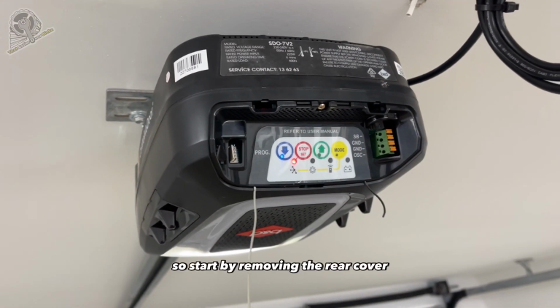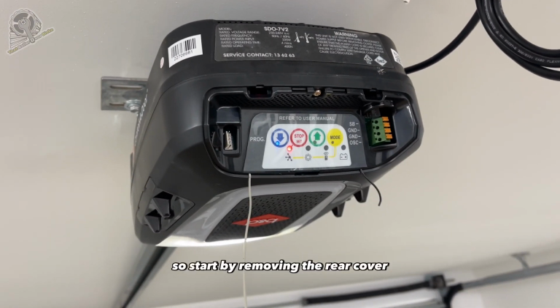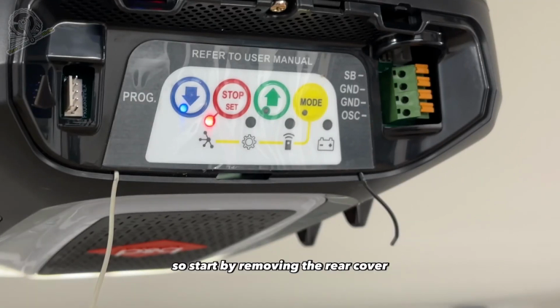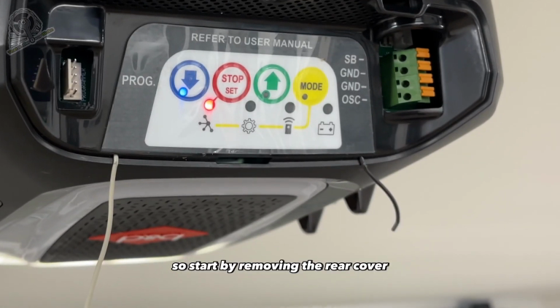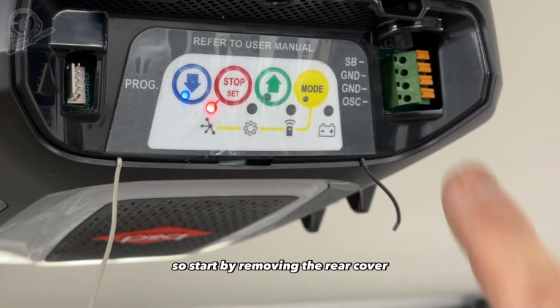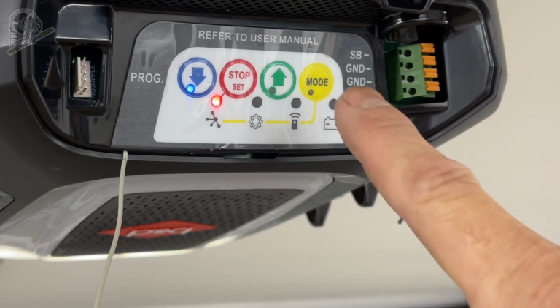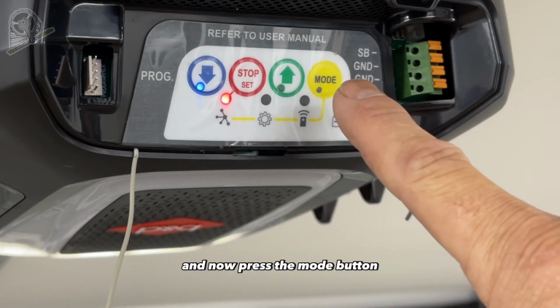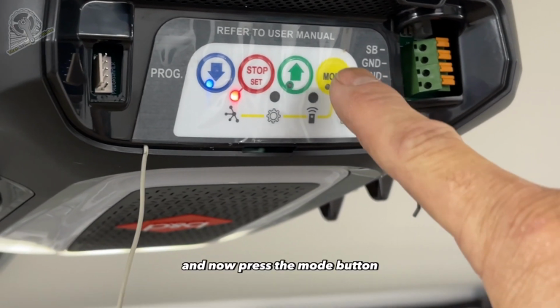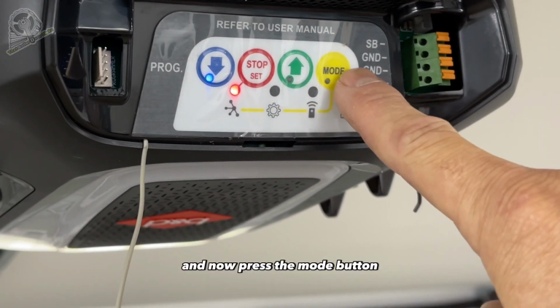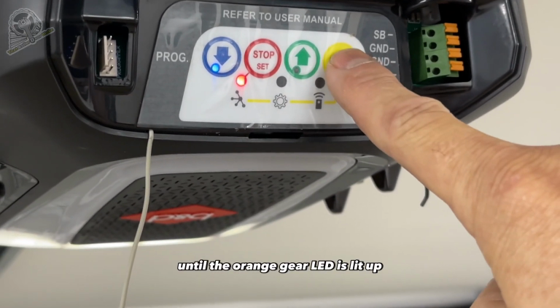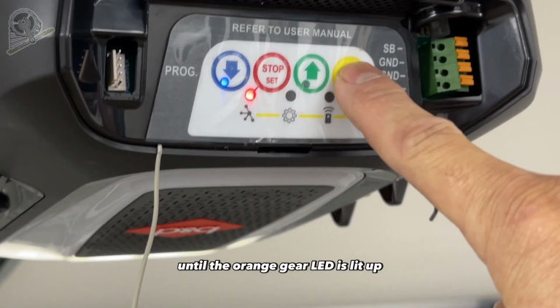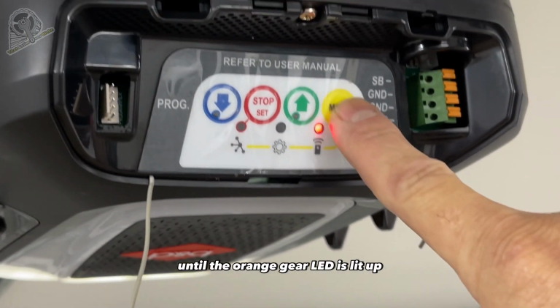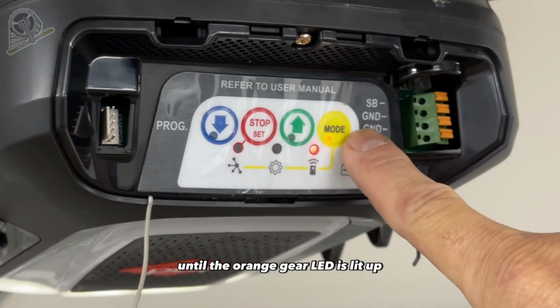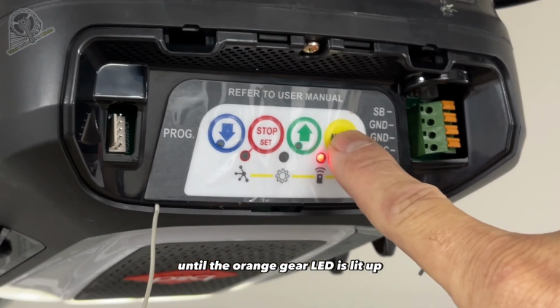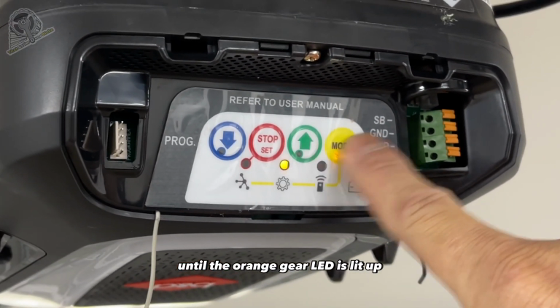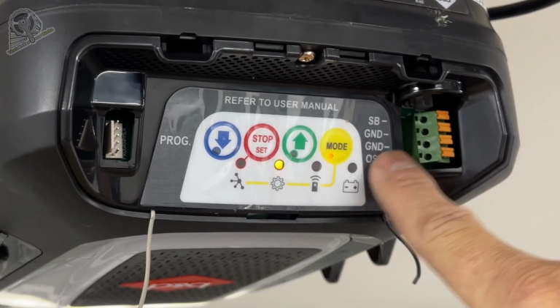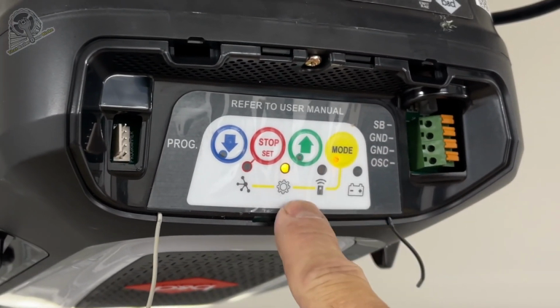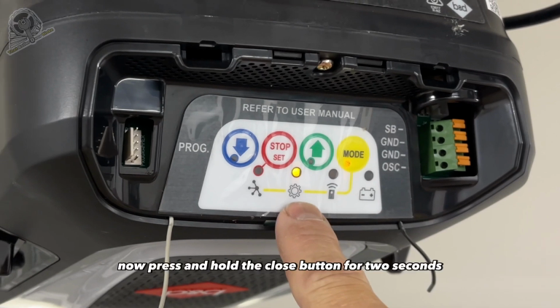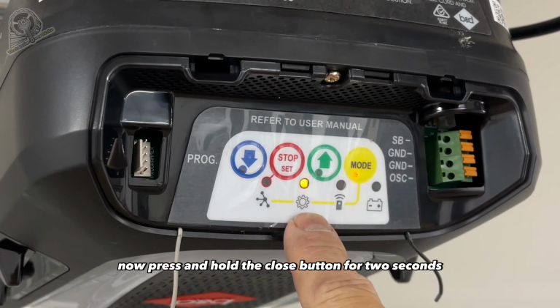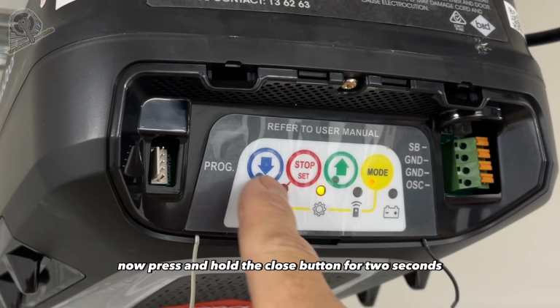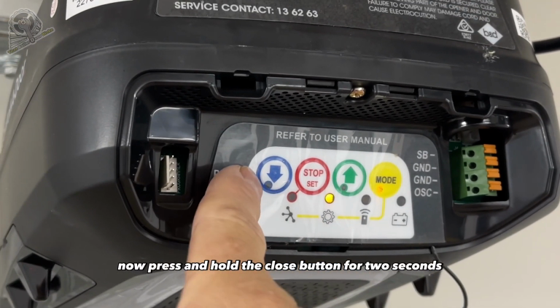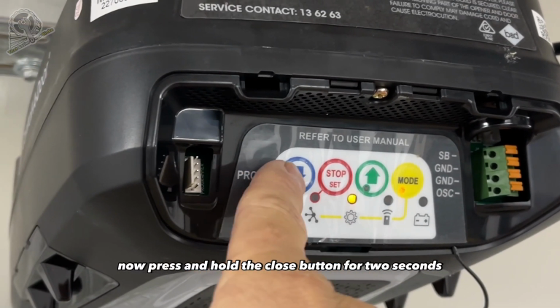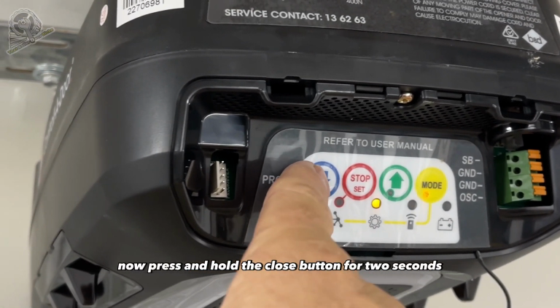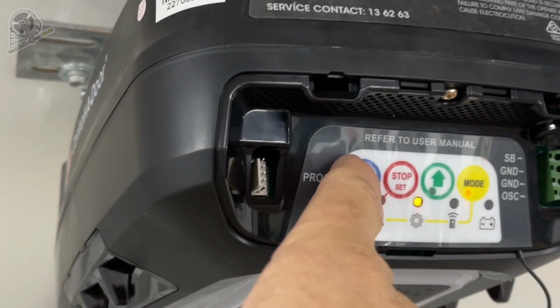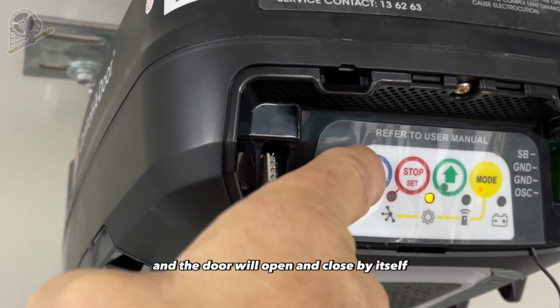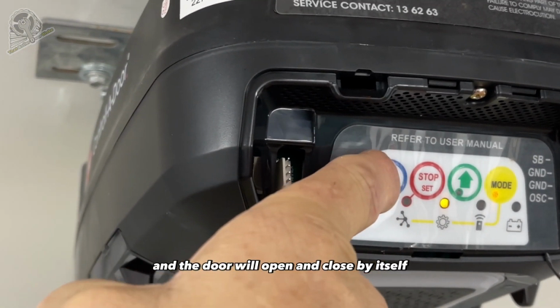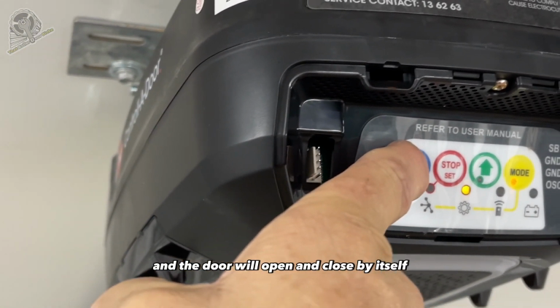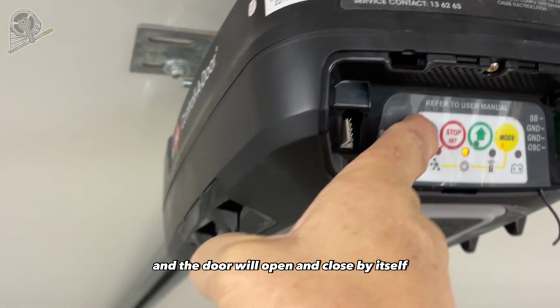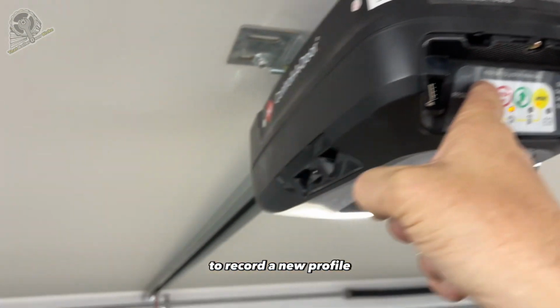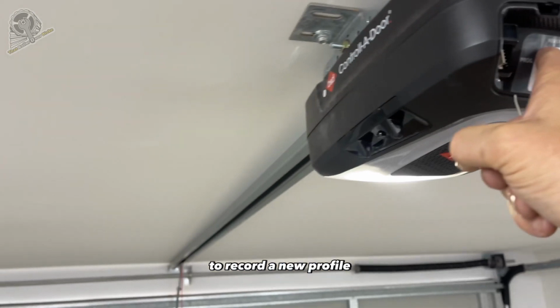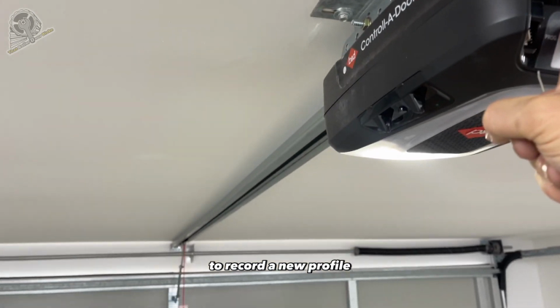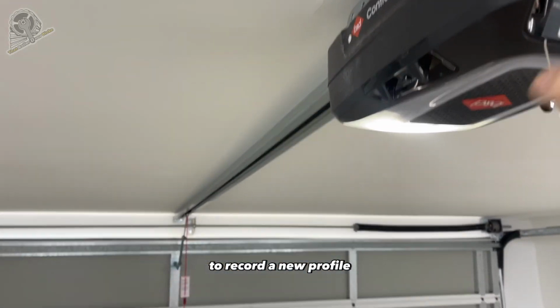Start by removing the rear cover, then press the mode button until the orange gear LED is lit up. Now press and hold the close button for two seconds, and the door will open and close by itself to record a new profile.